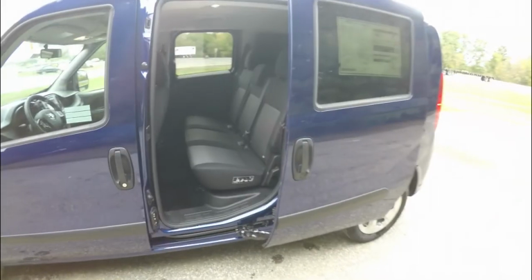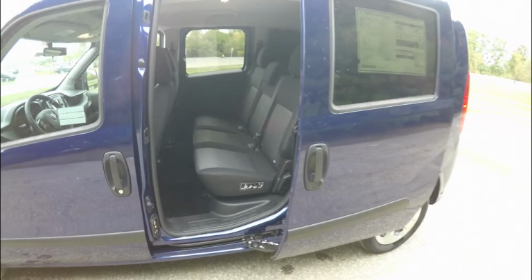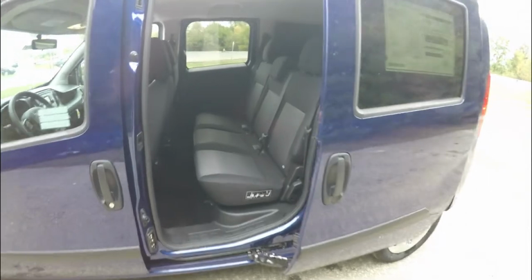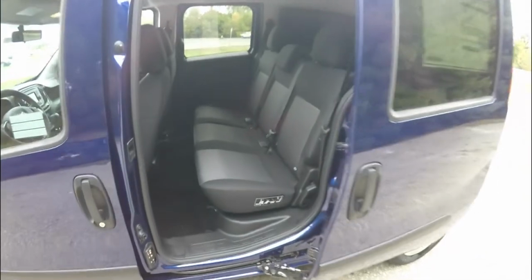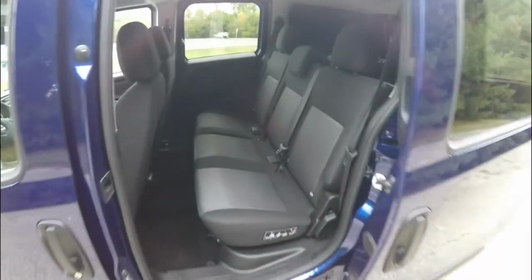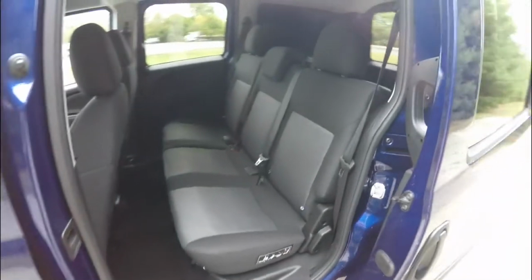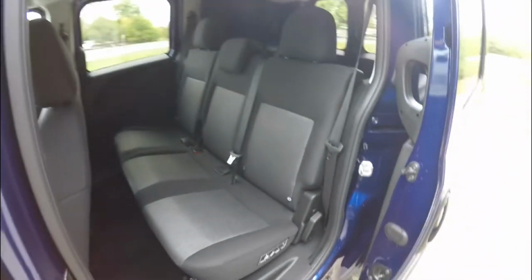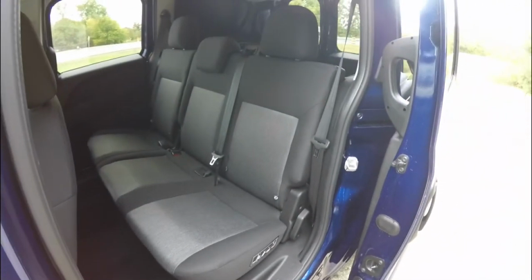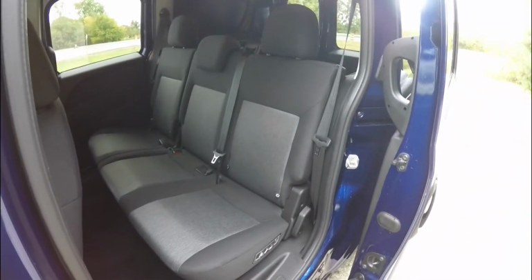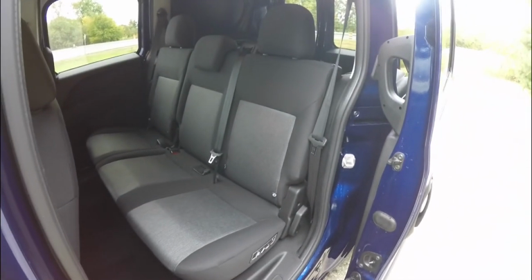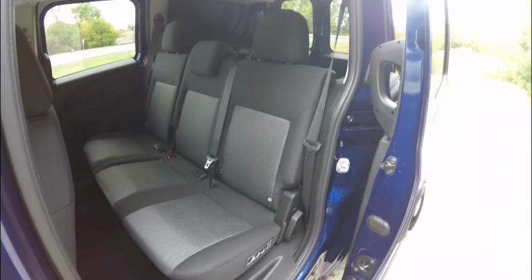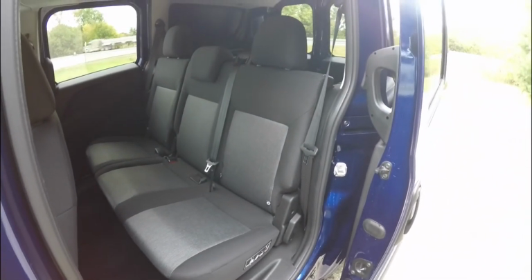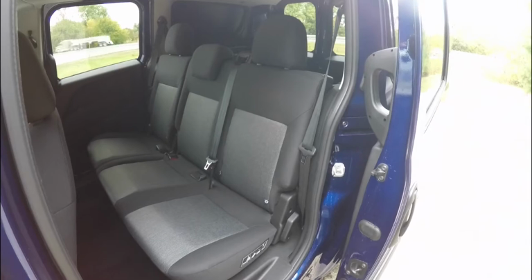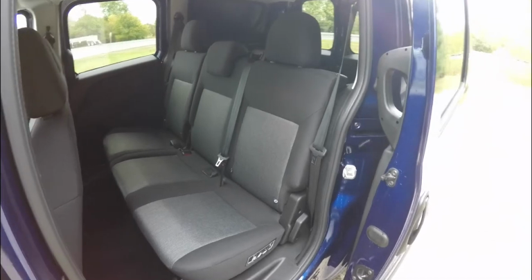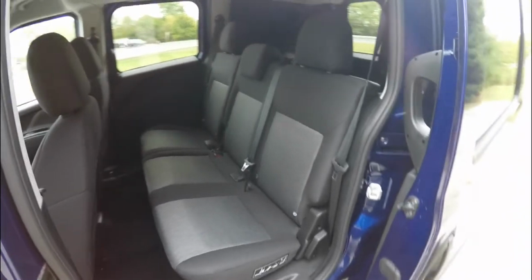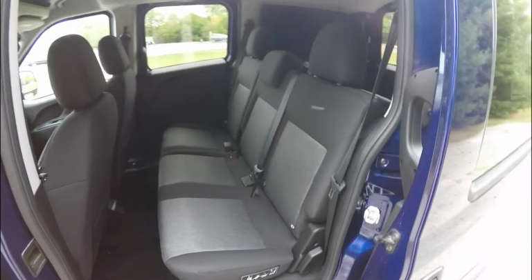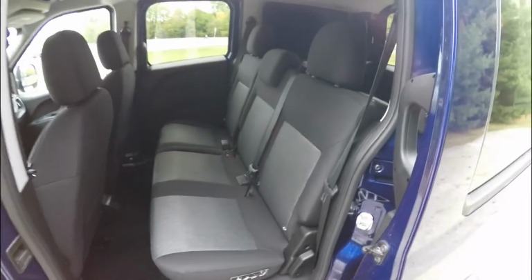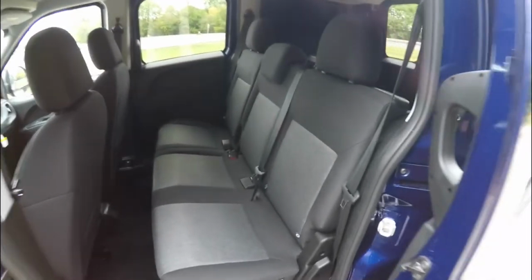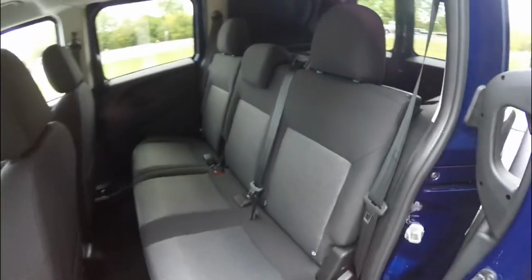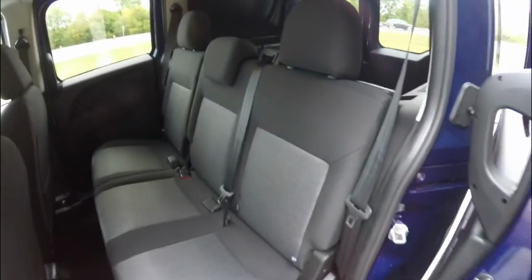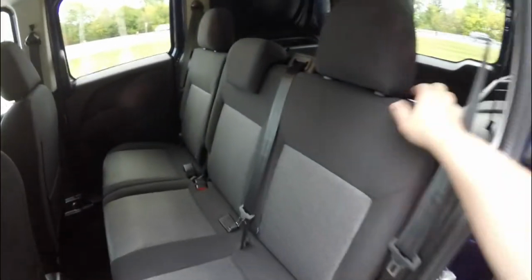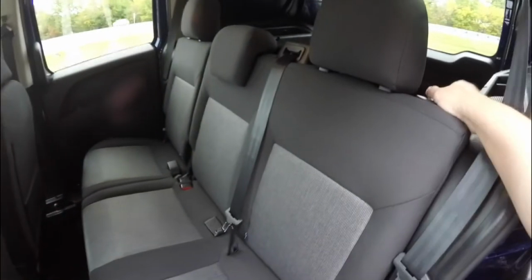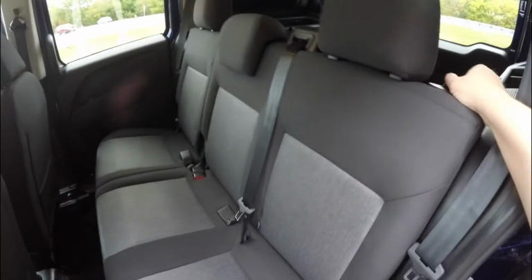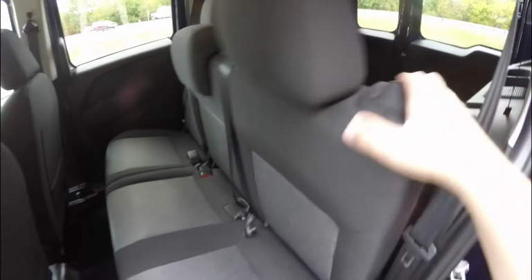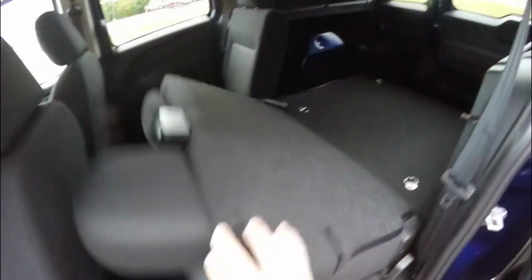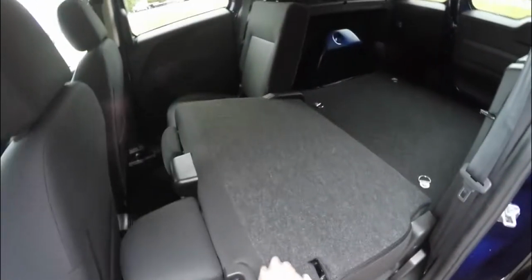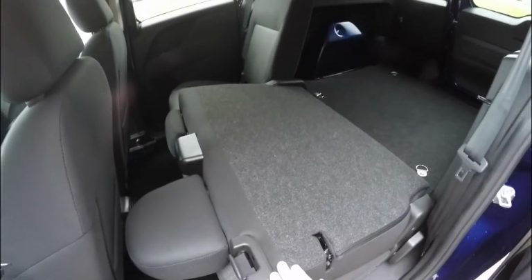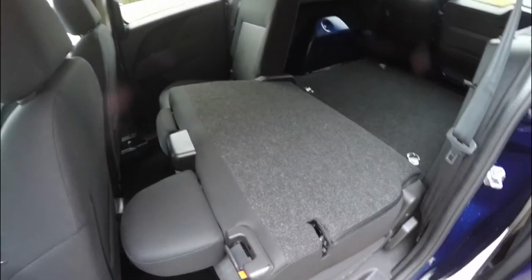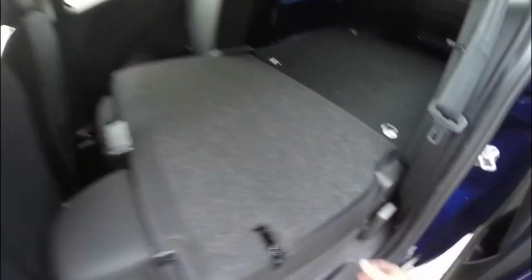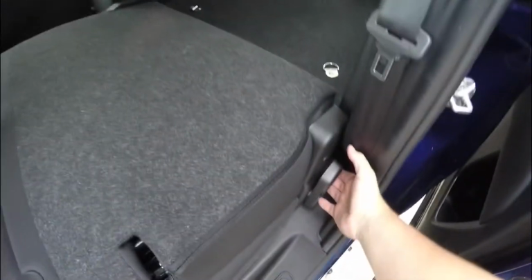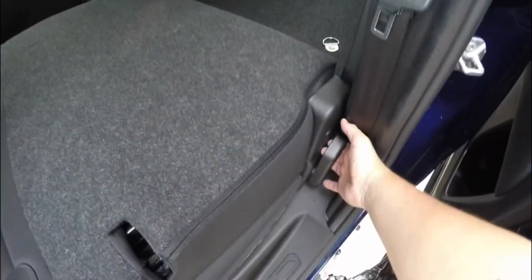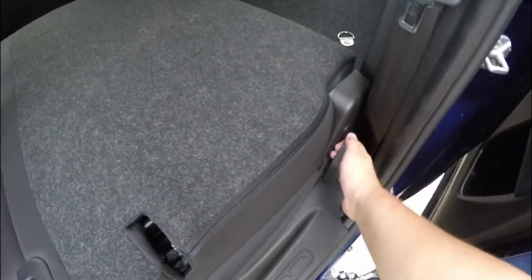Overhead, you also have an overhead storage compartment with a net. This vehicle does have a rear seat — it seats three across and features a 60/40 split folding seat design. Folding the seat is easy: just locate the levers, lift up, and pull on the handle at the floor.